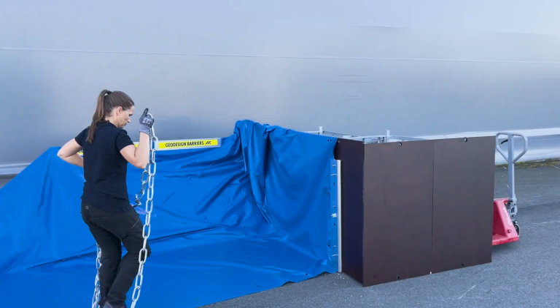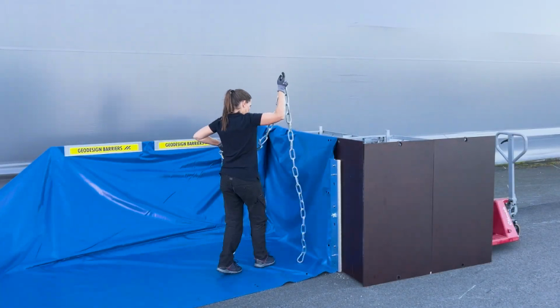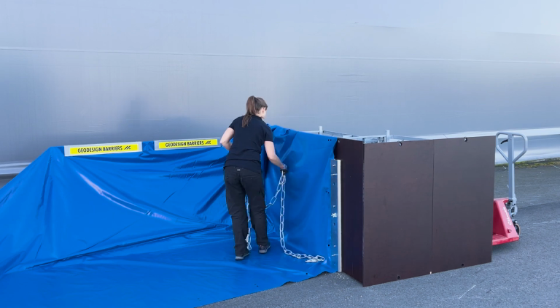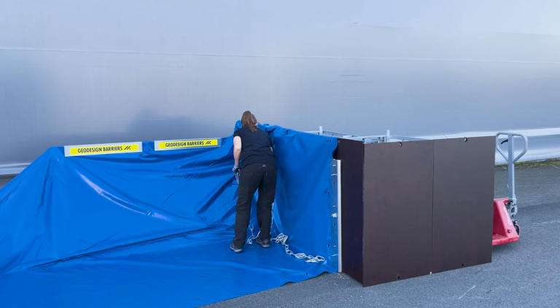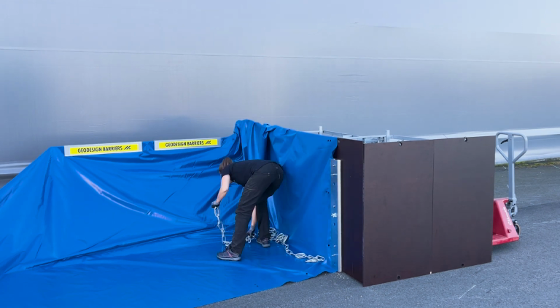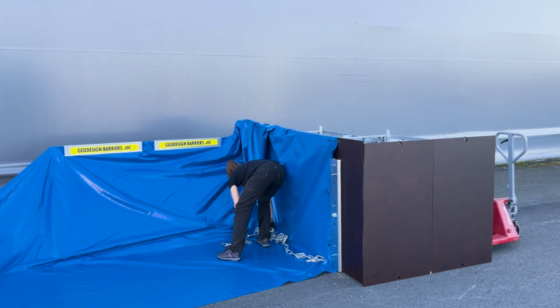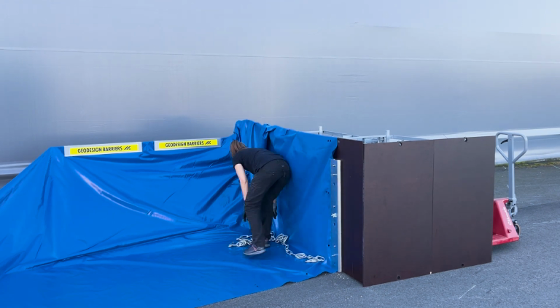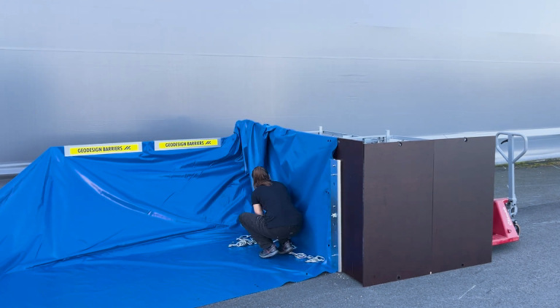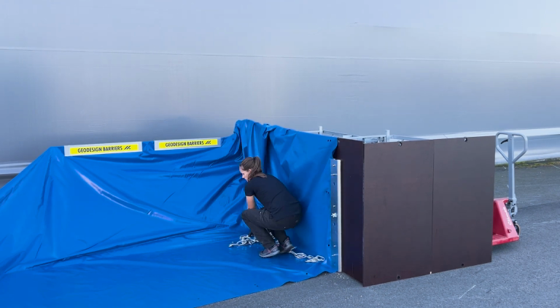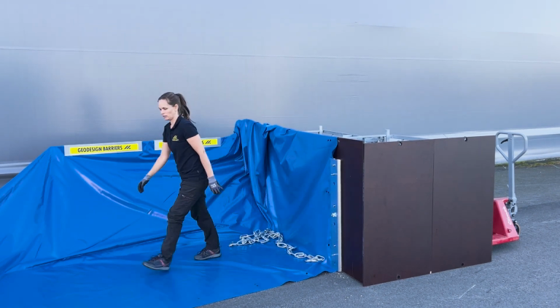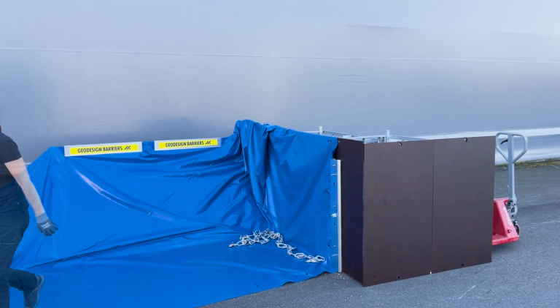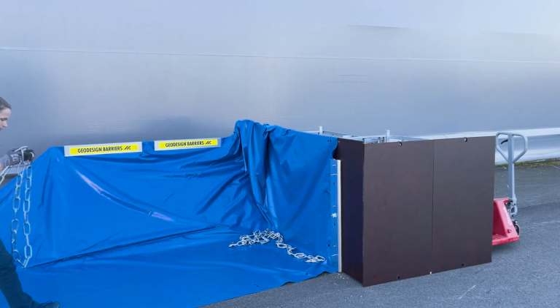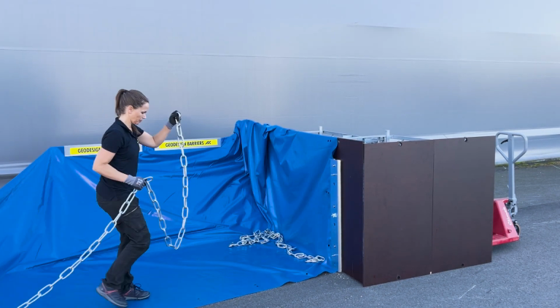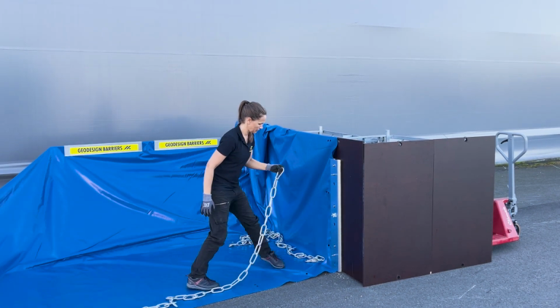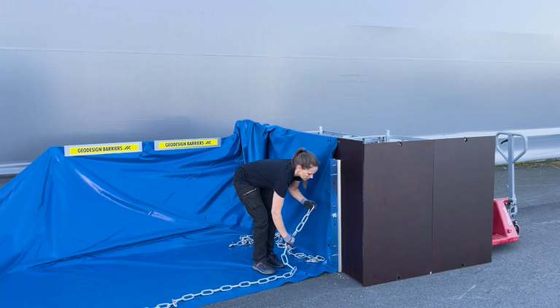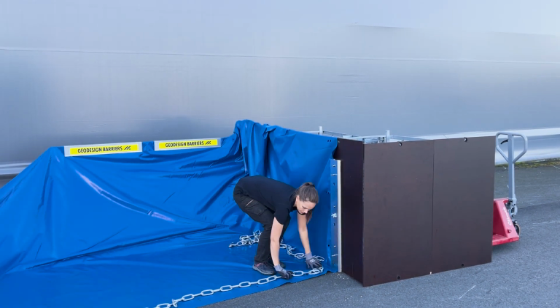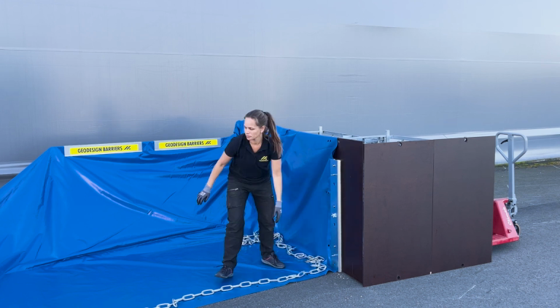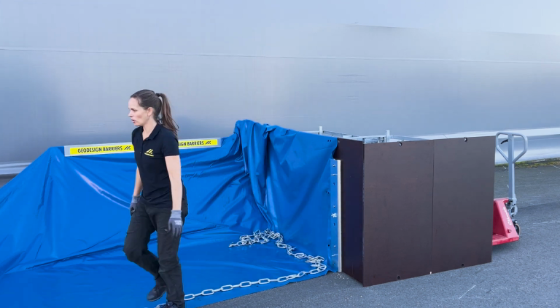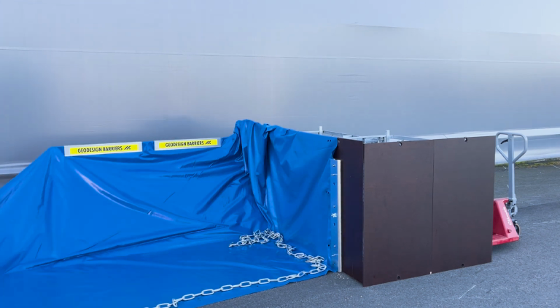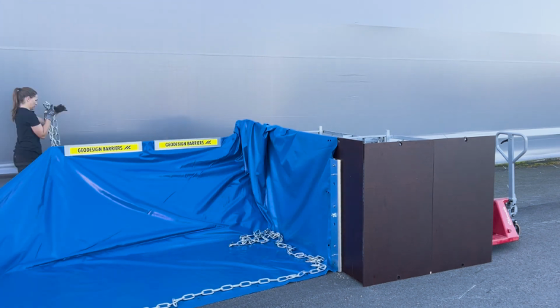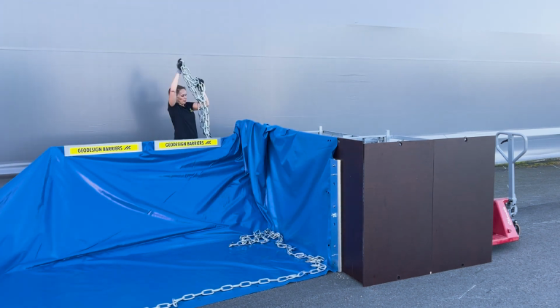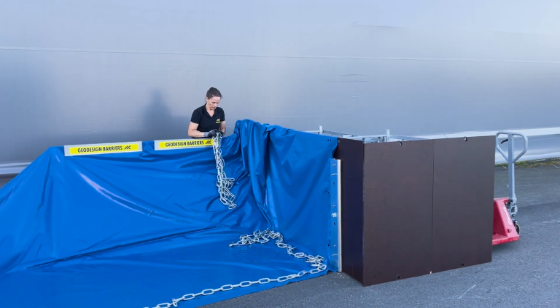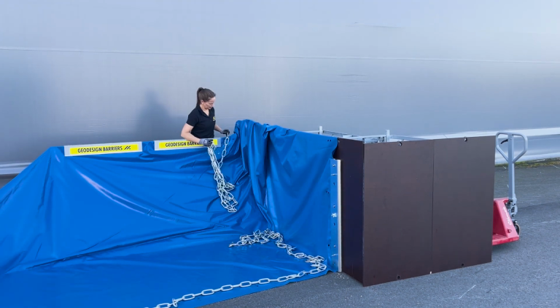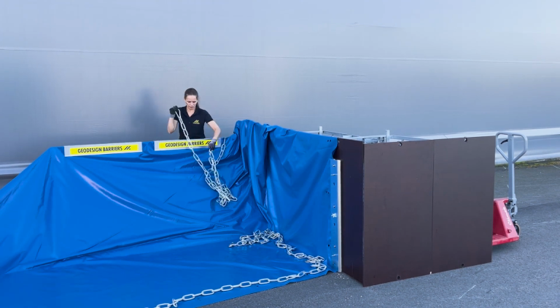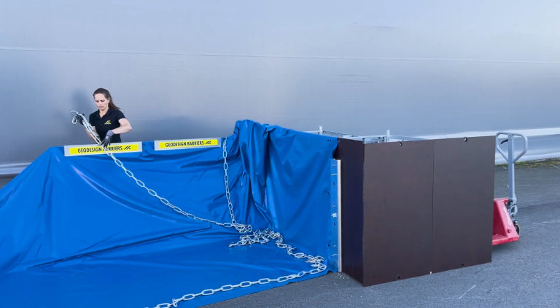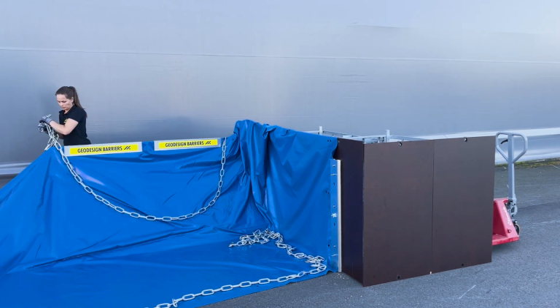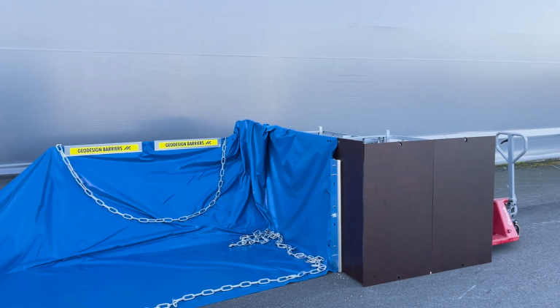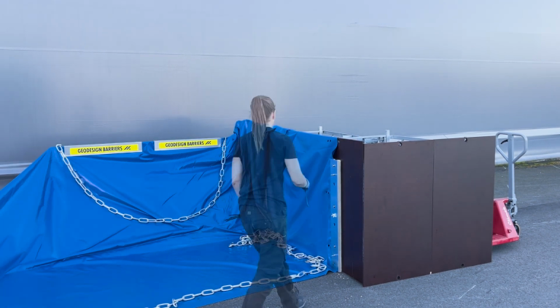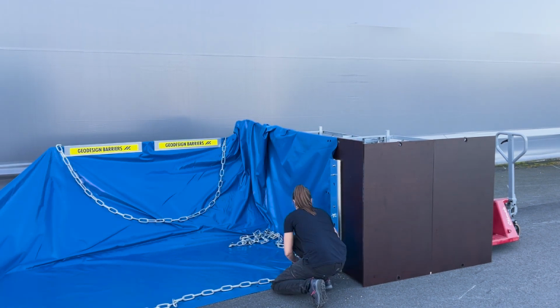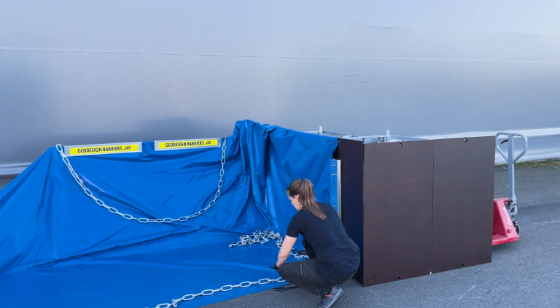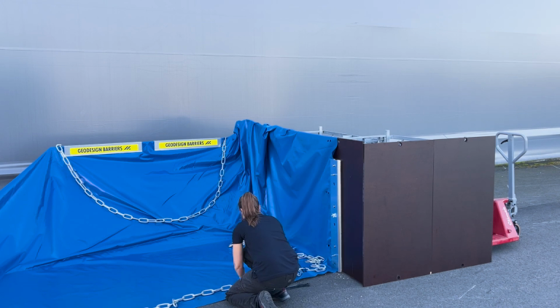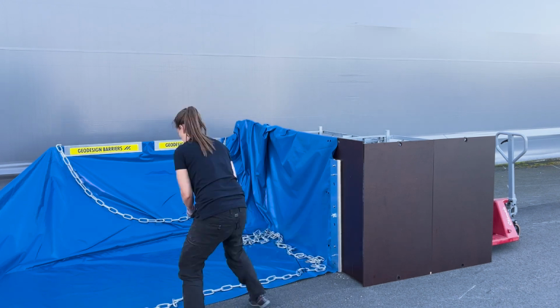Lastly, place chains on top of the liner at the base of the wall. Add chain lengths along the liner's edge, then hang garland chains over the barrier. Secure the edge chain with cable ties.